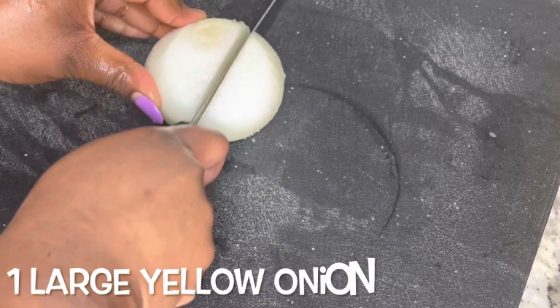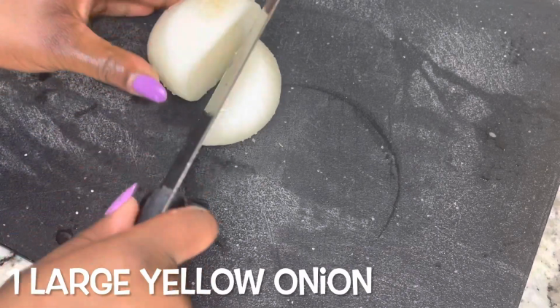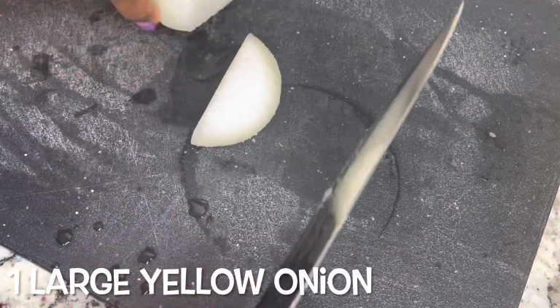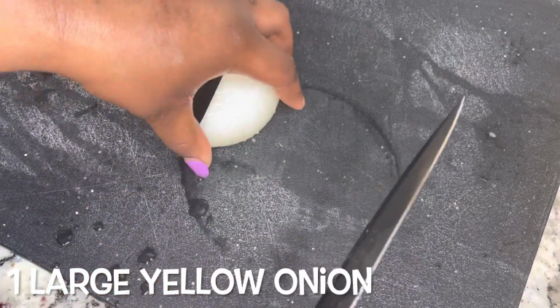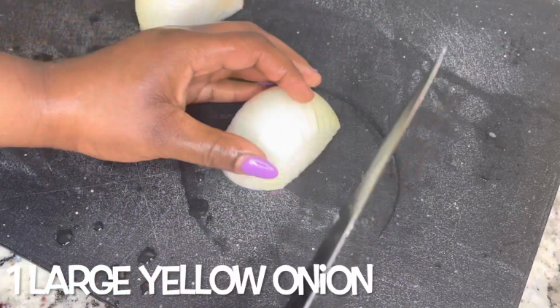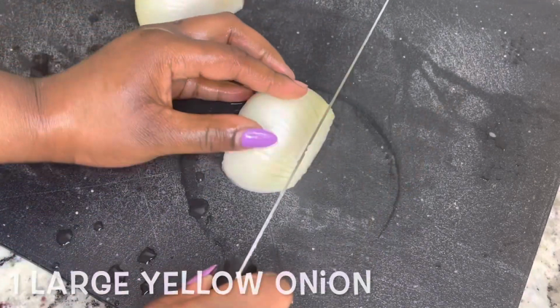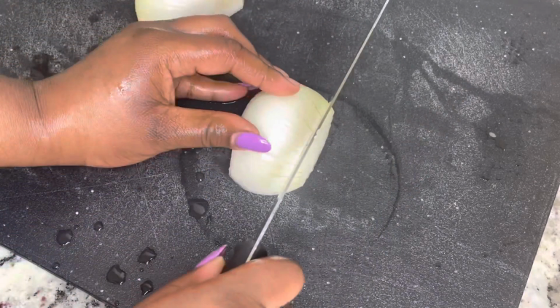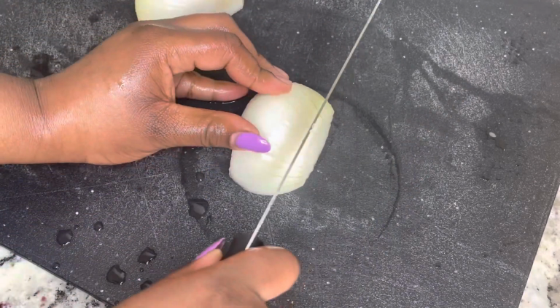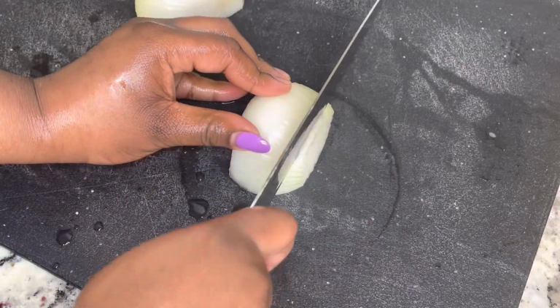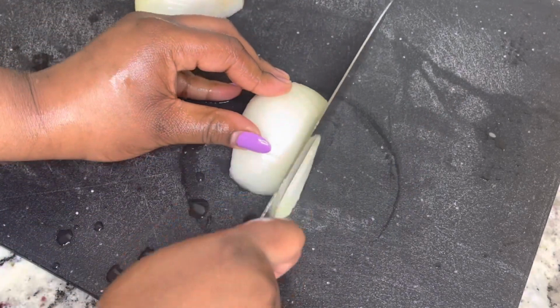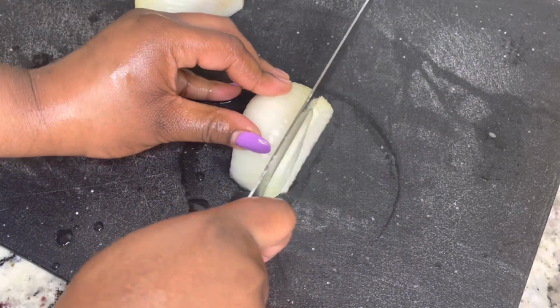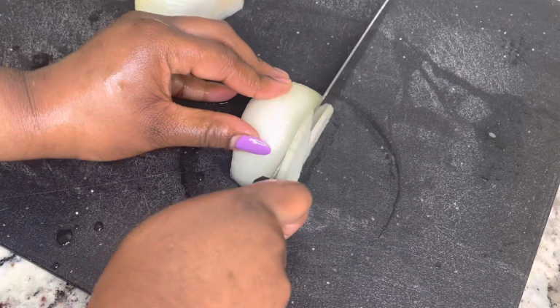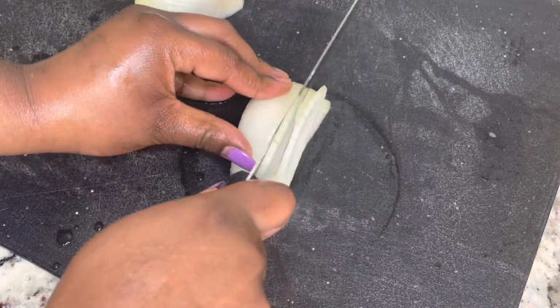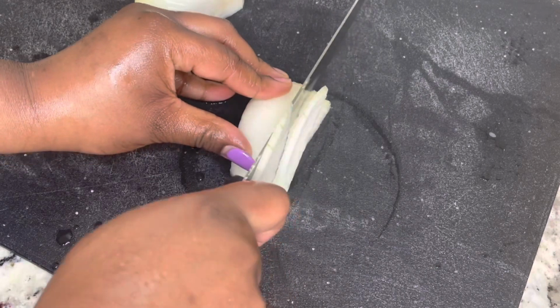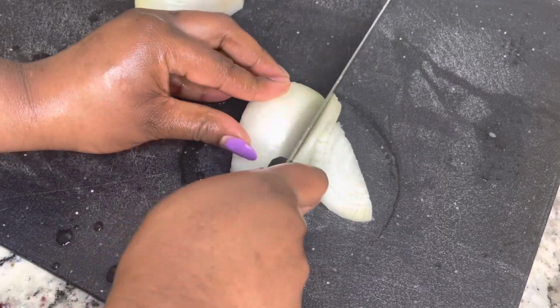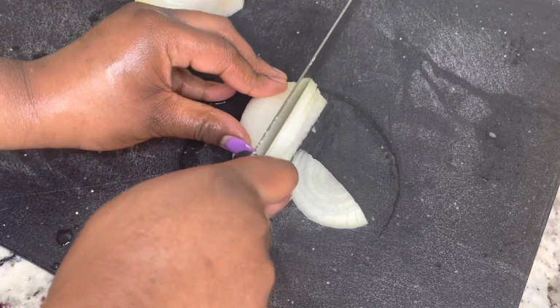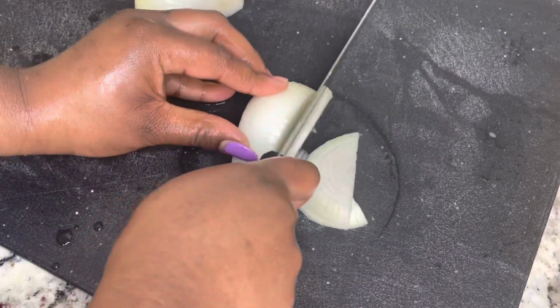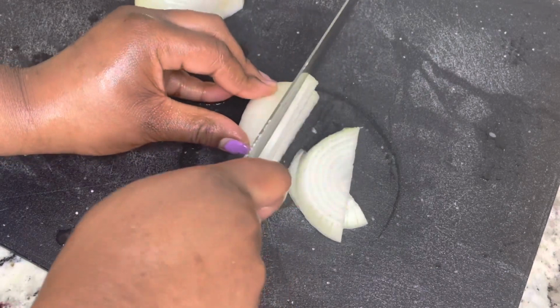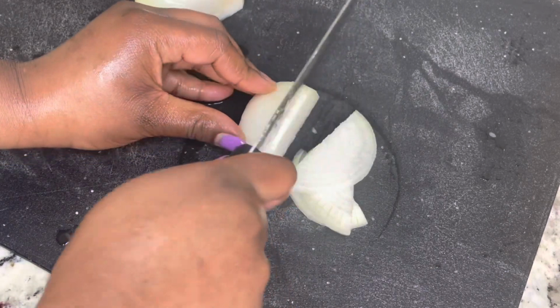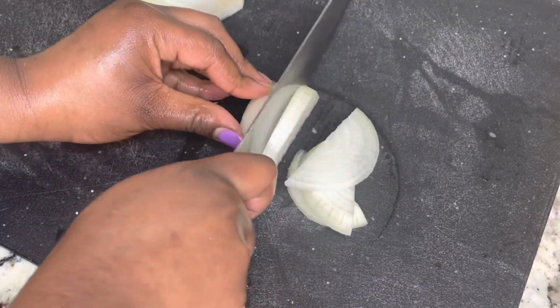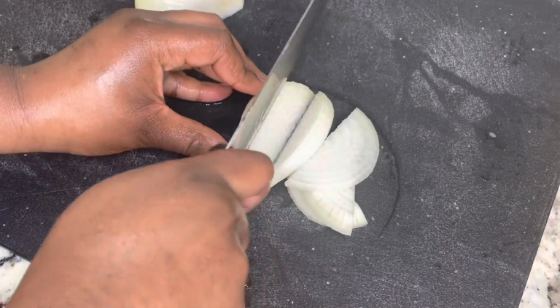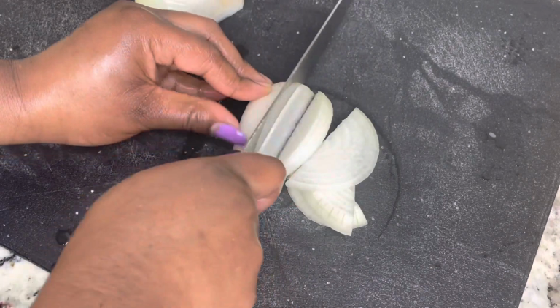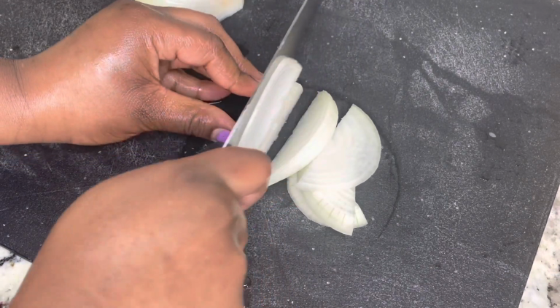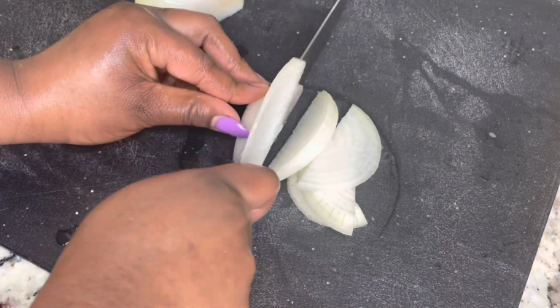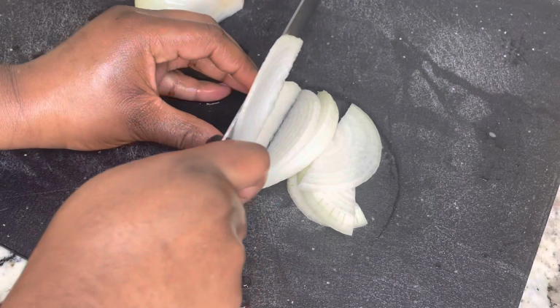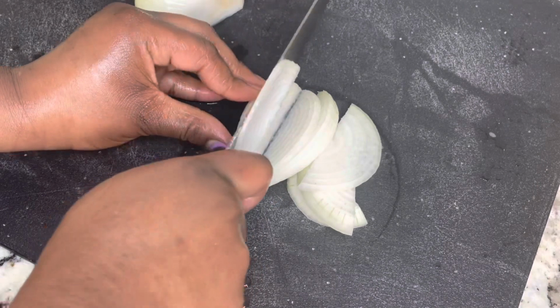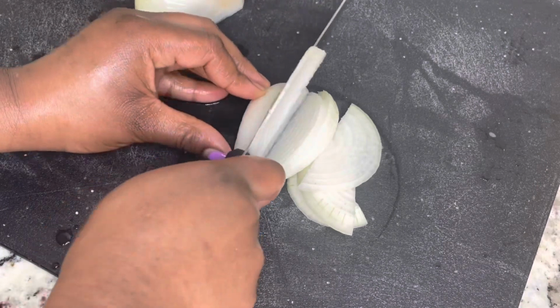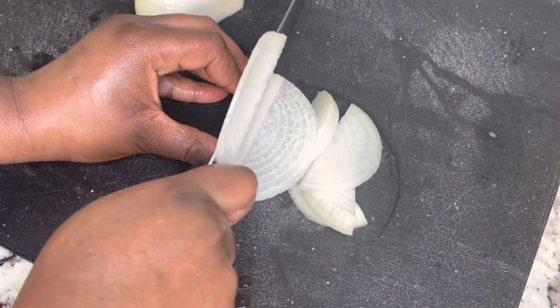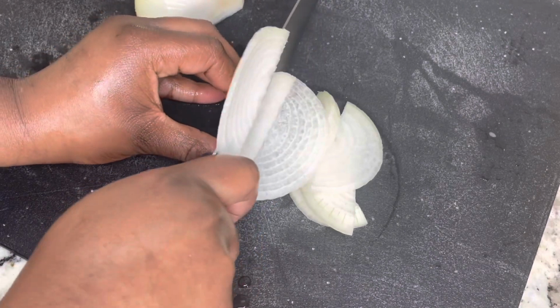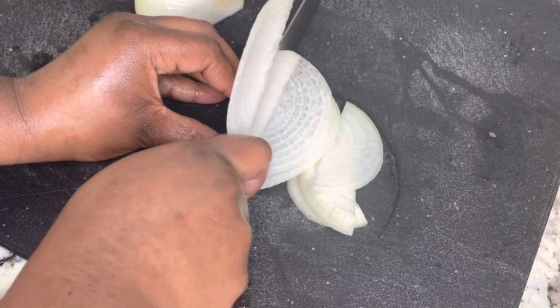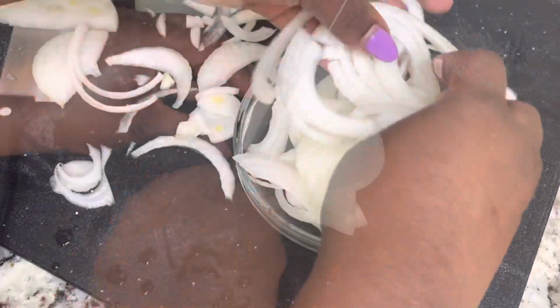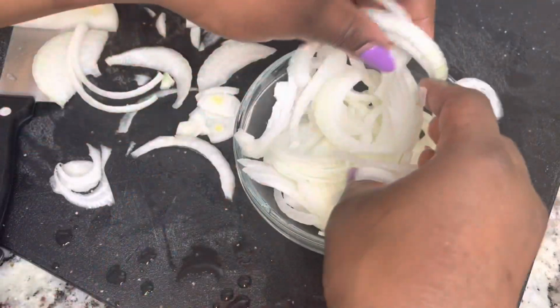You want to make sure that you wash your potatoes, because we don't want no dirty potatoes. You want to wash it until the water runs clear in your bowl, to get all of that excess starch off of there.